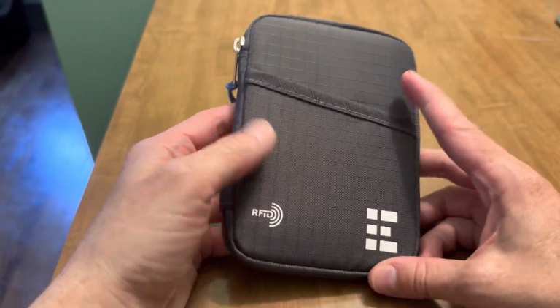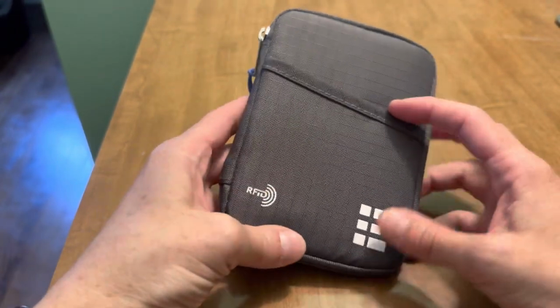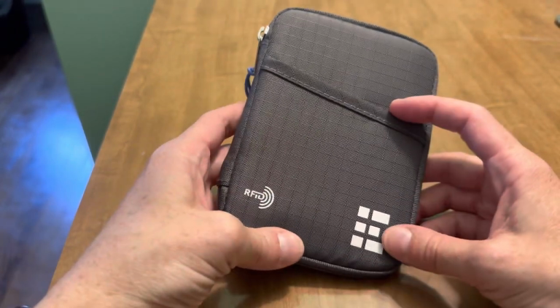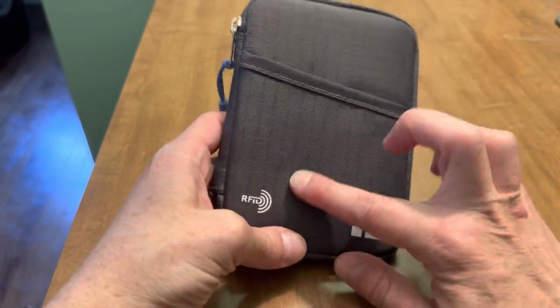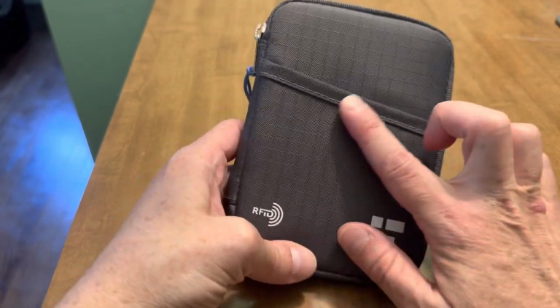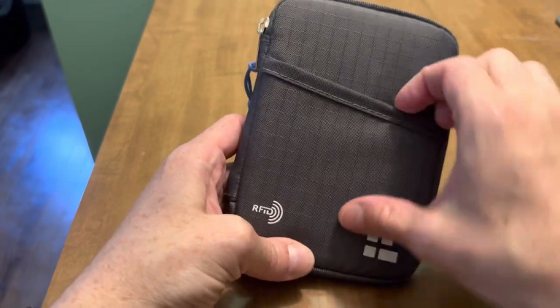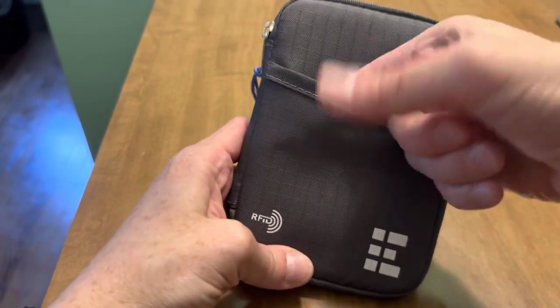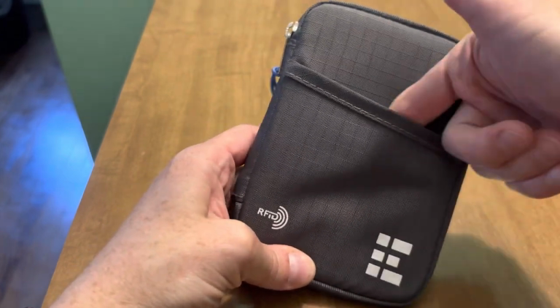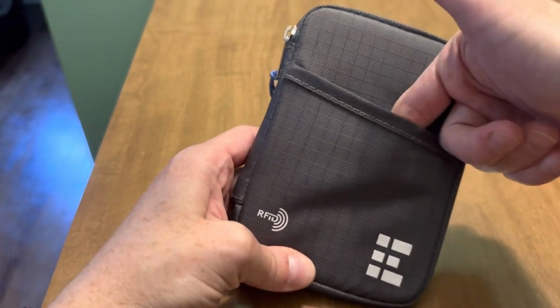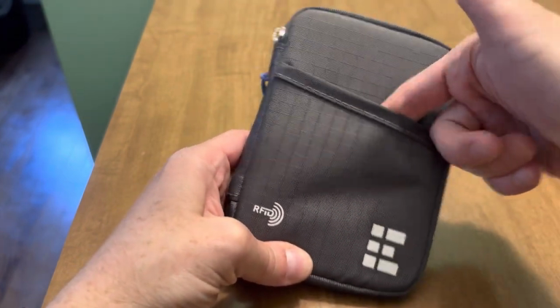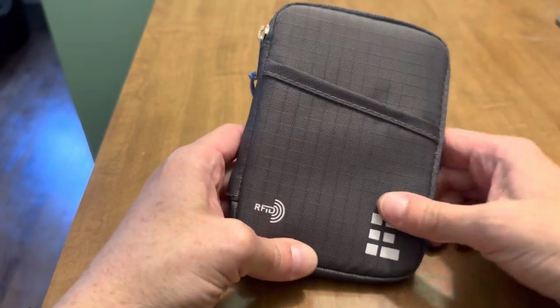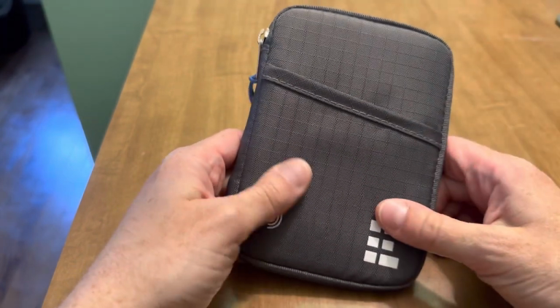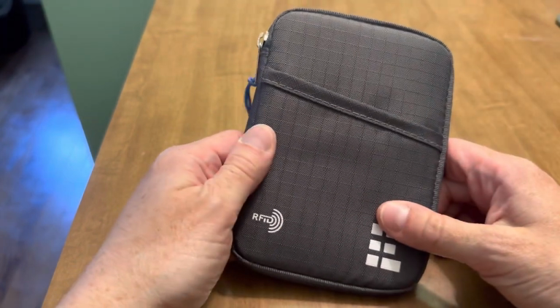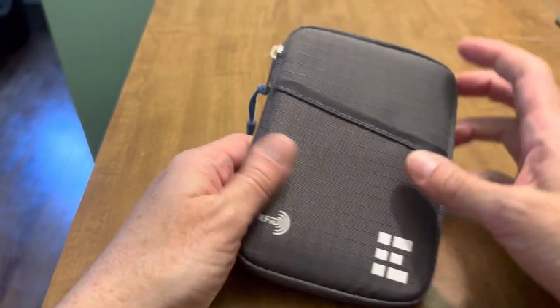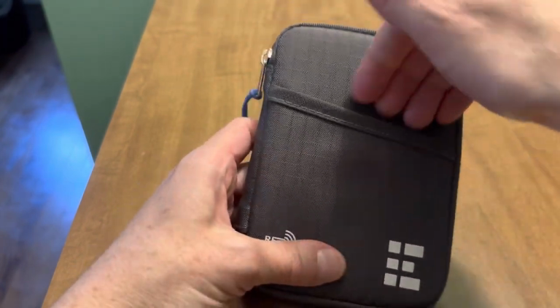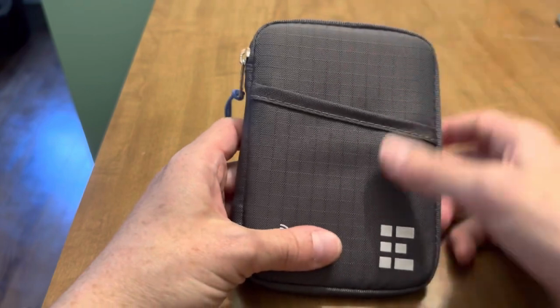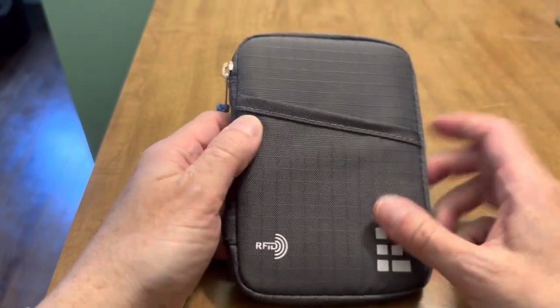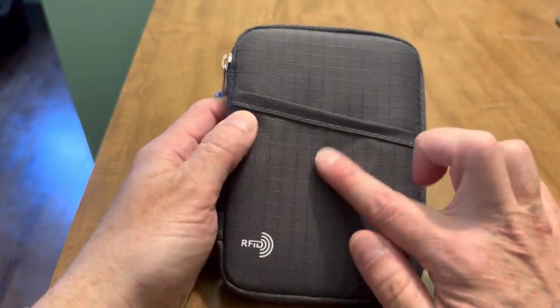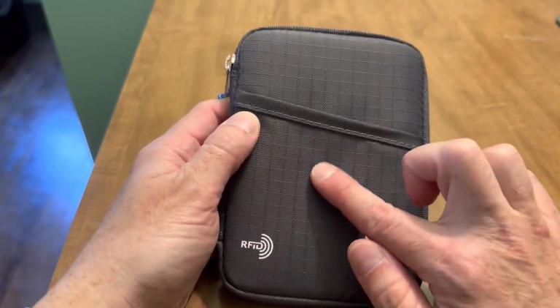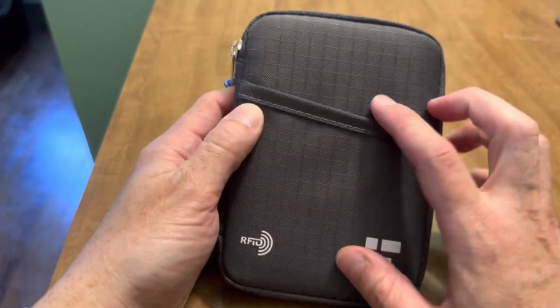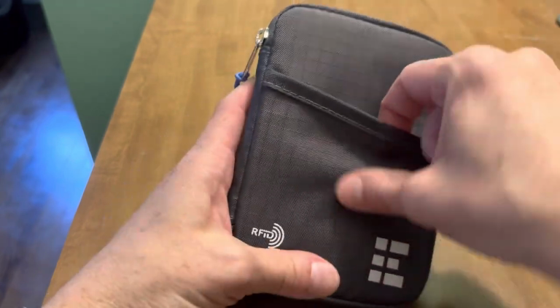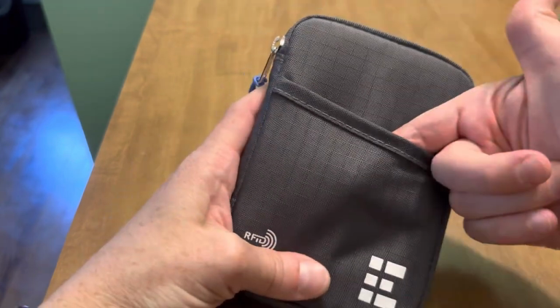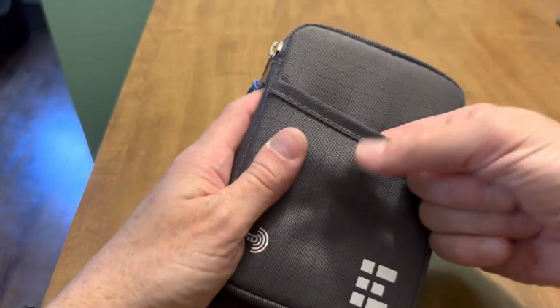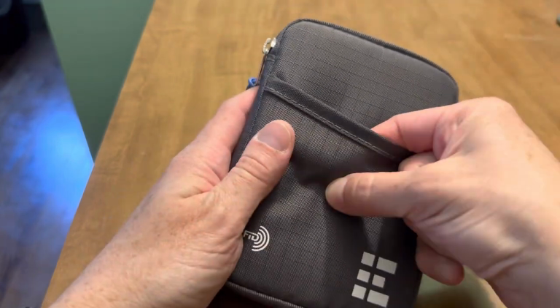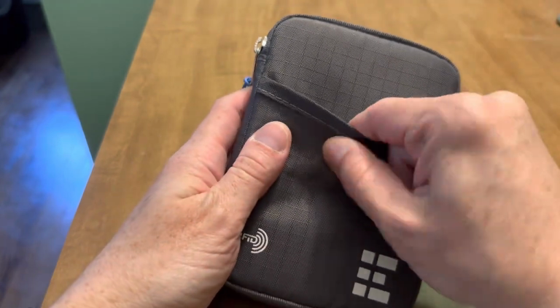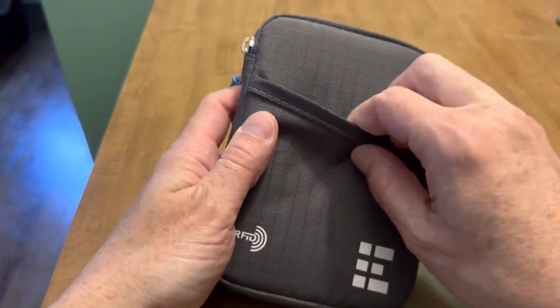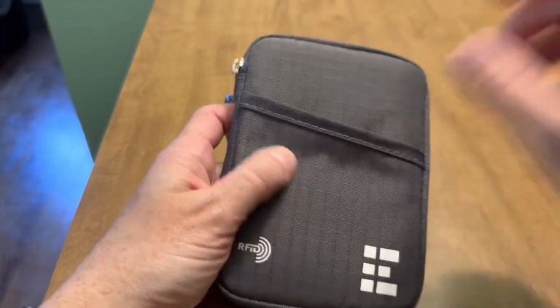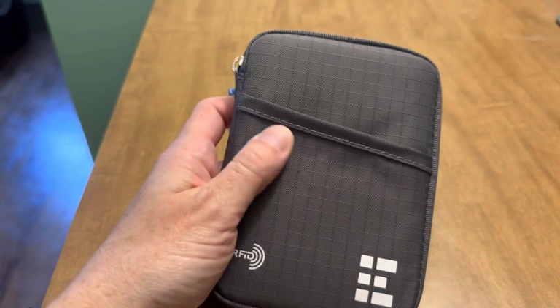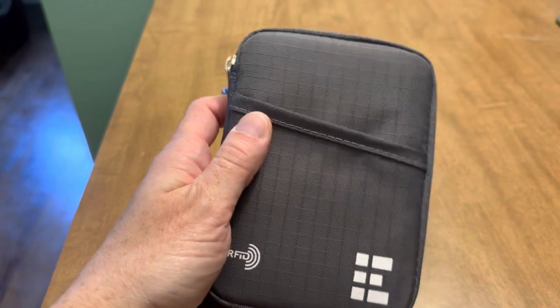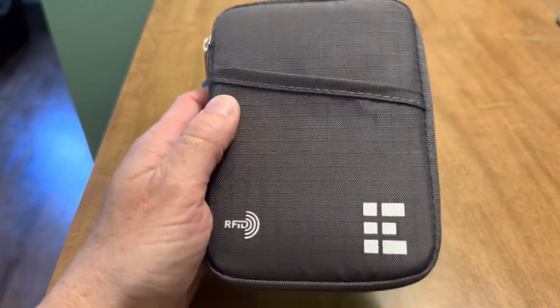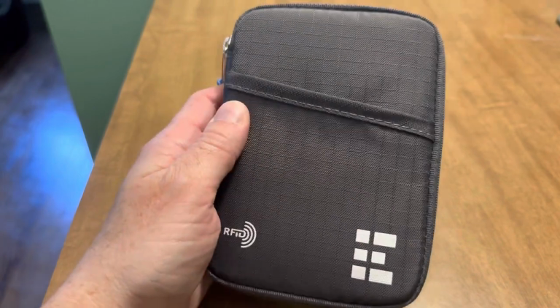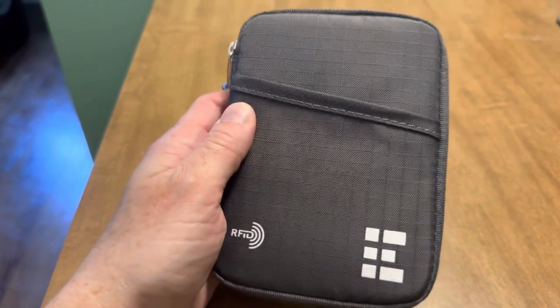There is a slip pocket on the front here, ideally probably for some paperwork, something to slip in easily. It's made from — maybe this is a ripstop nylon, I'm not 100% sure. You can see the grid pattern on it.